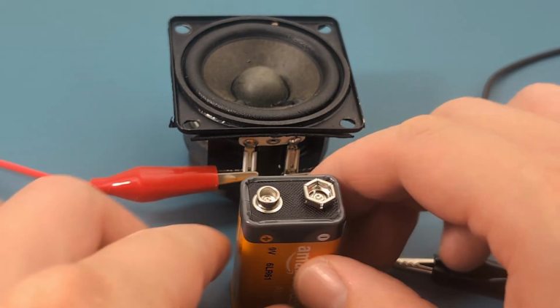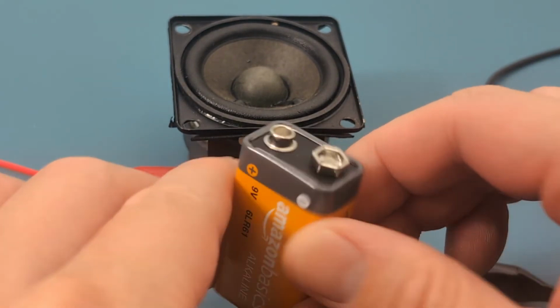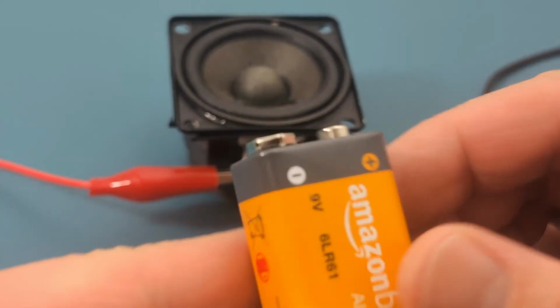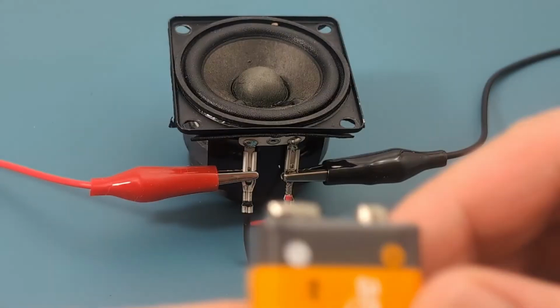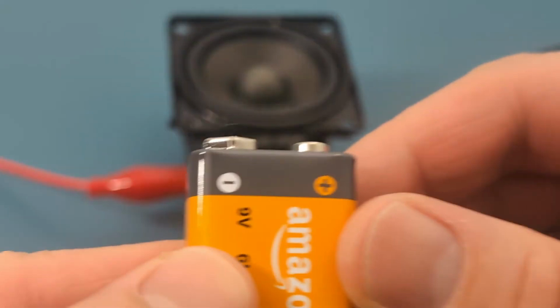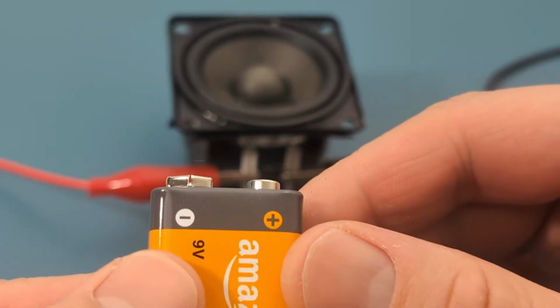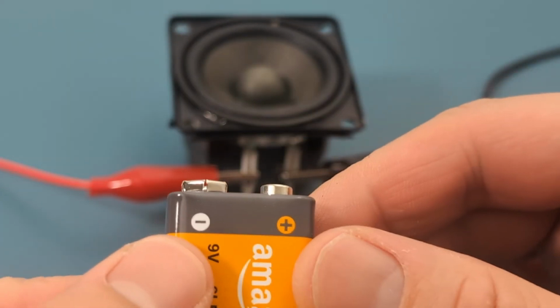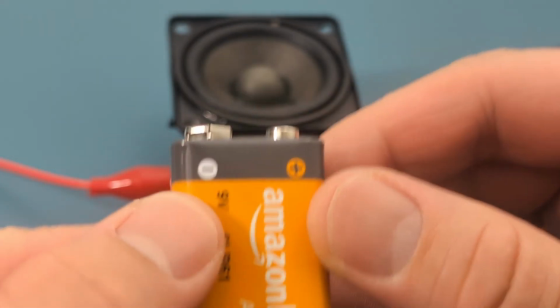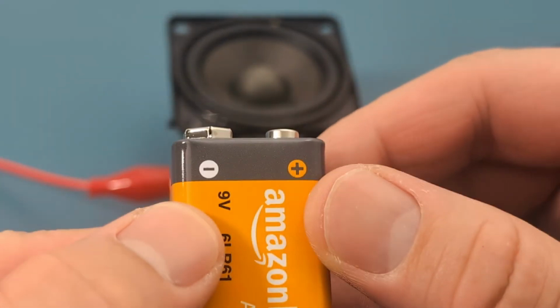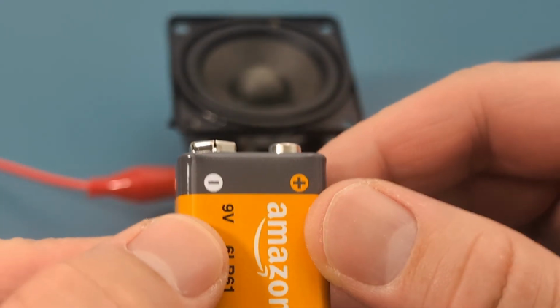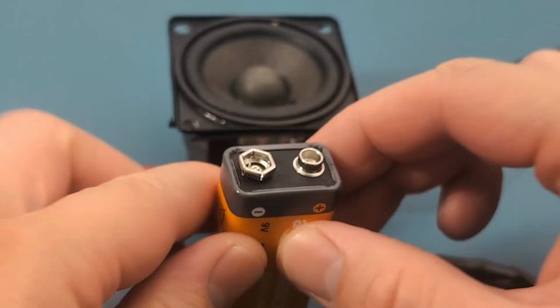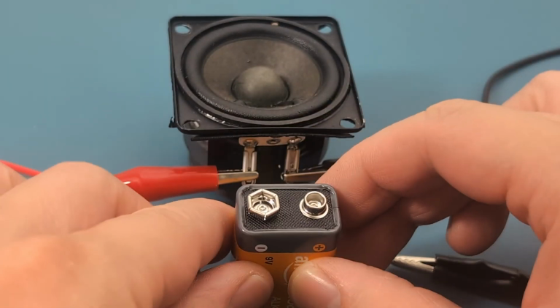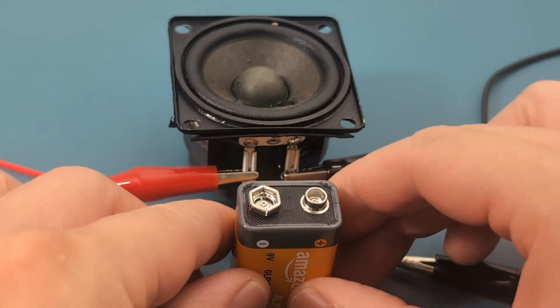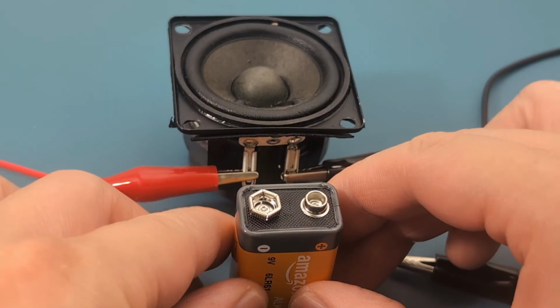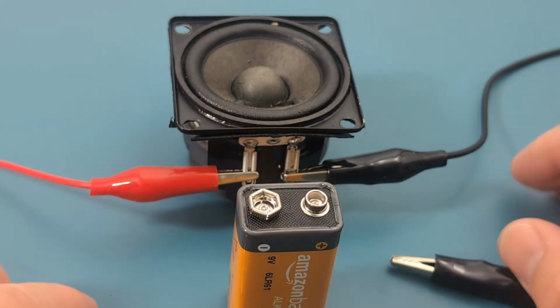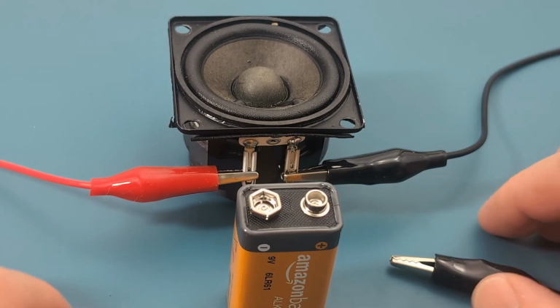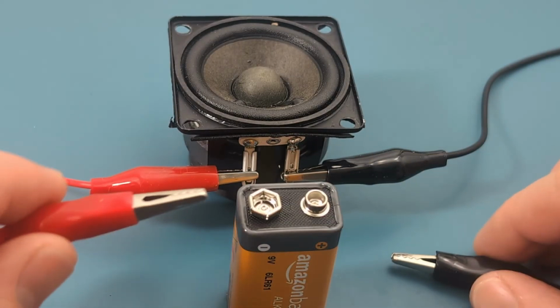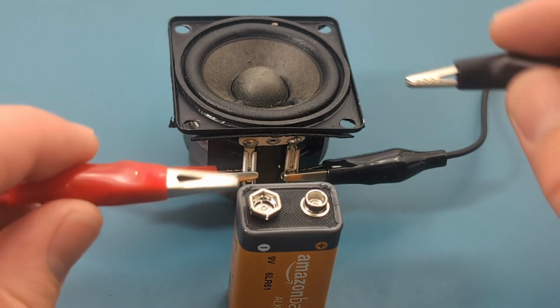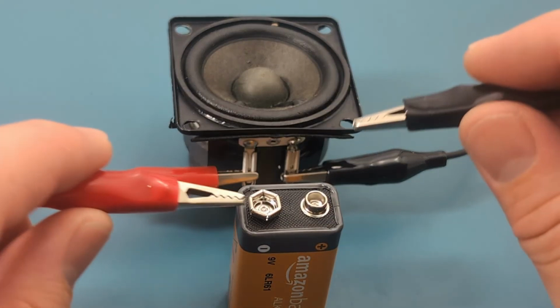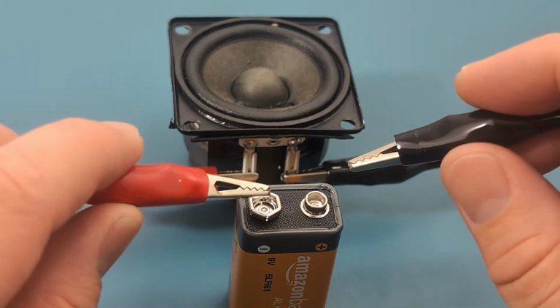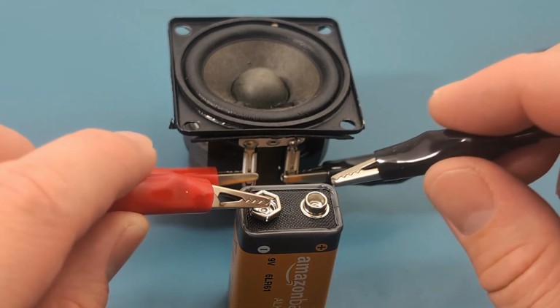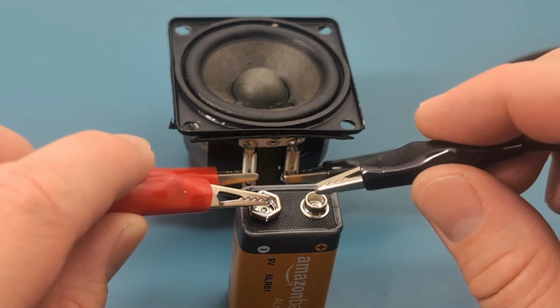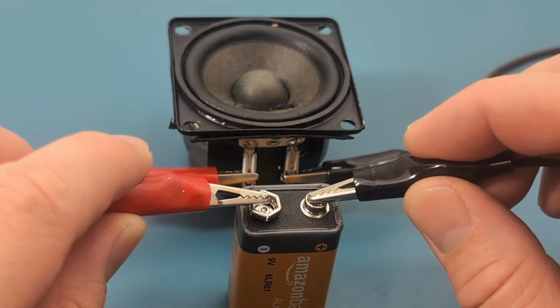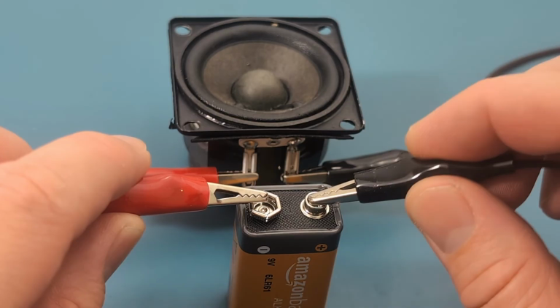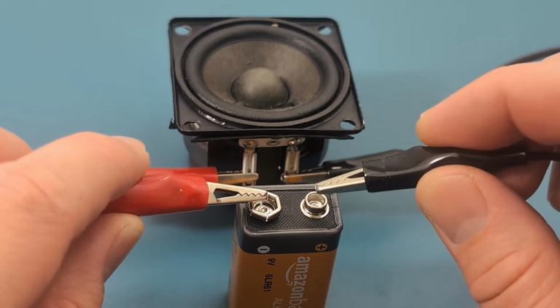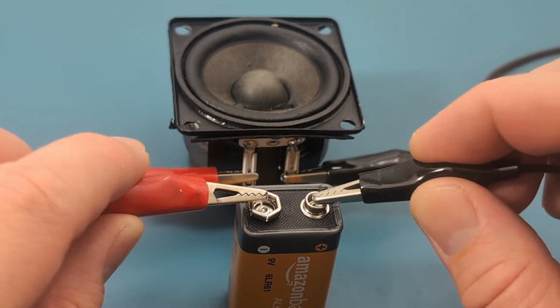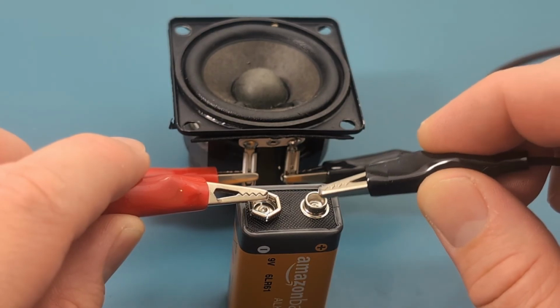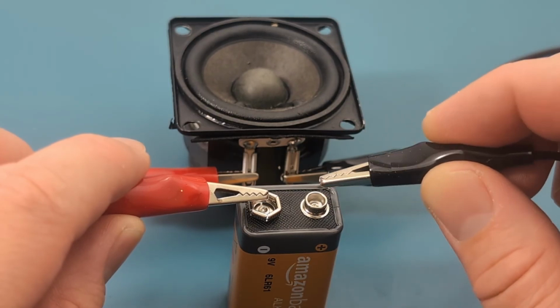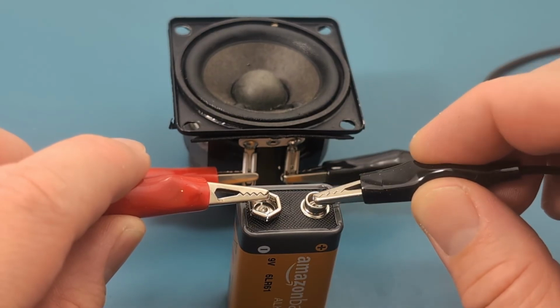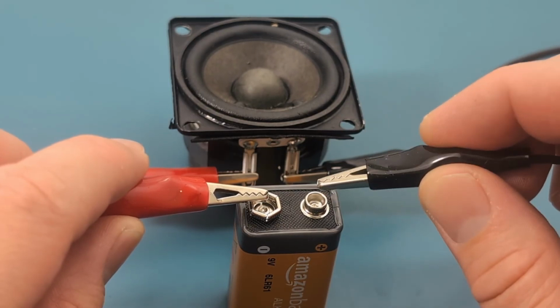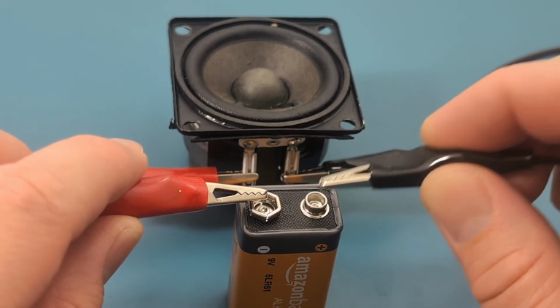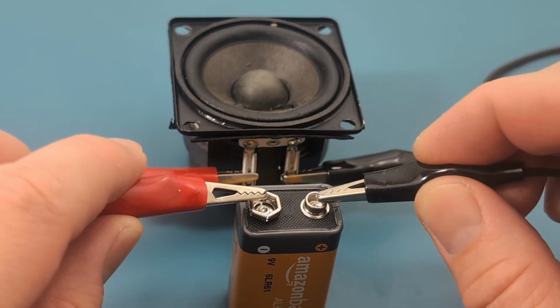If we reverse the polarity, the diaphragm should move inward. Great — this is what we expected.